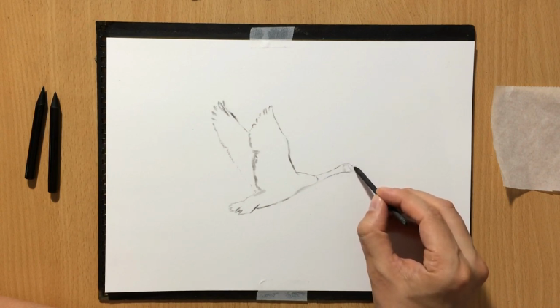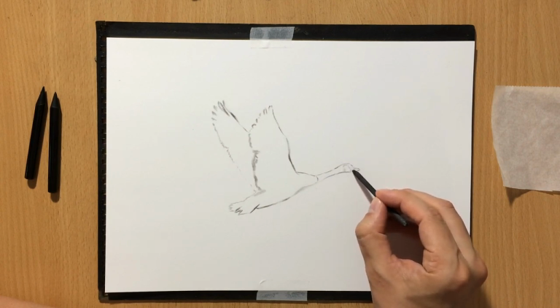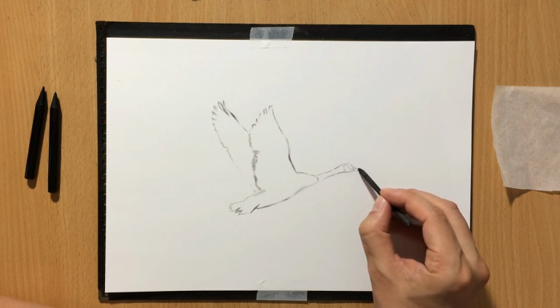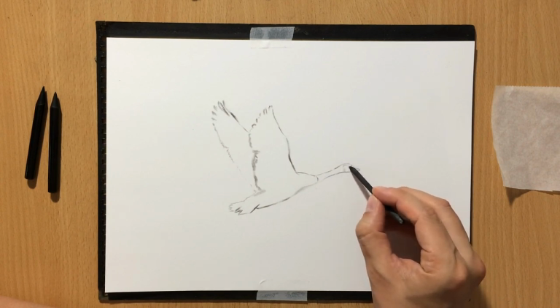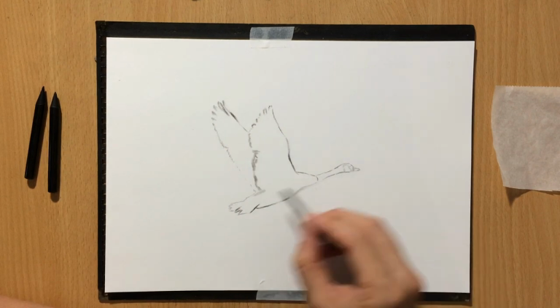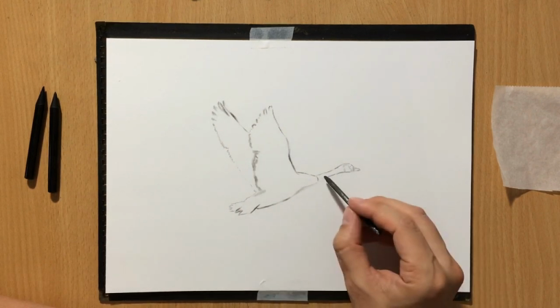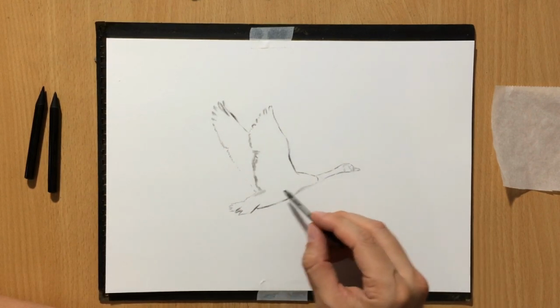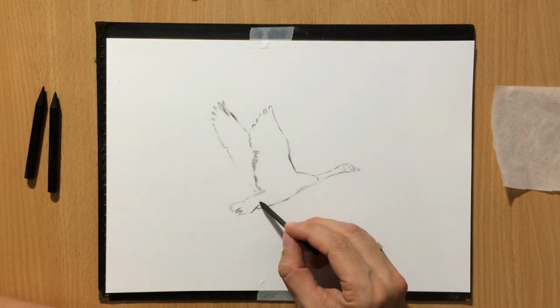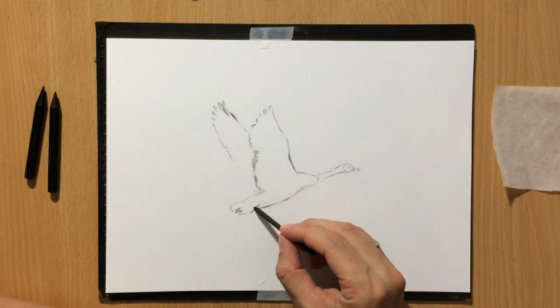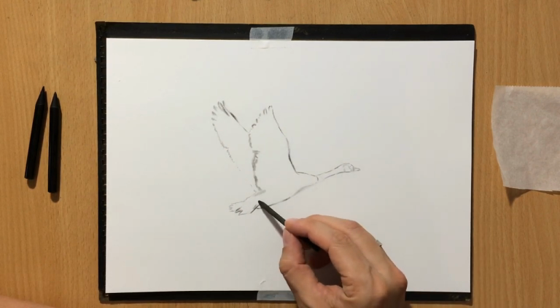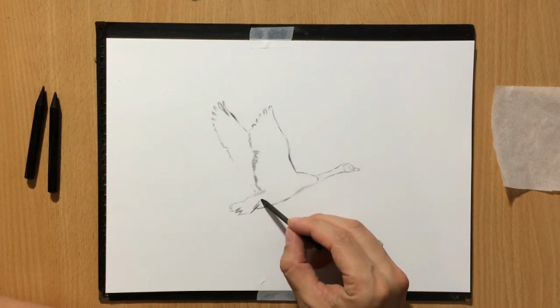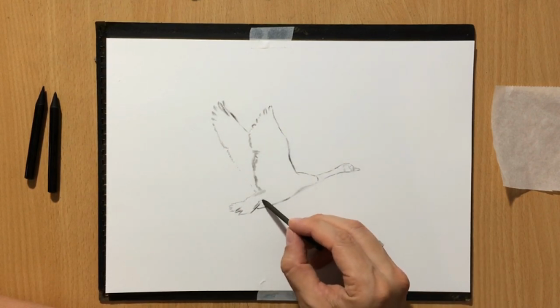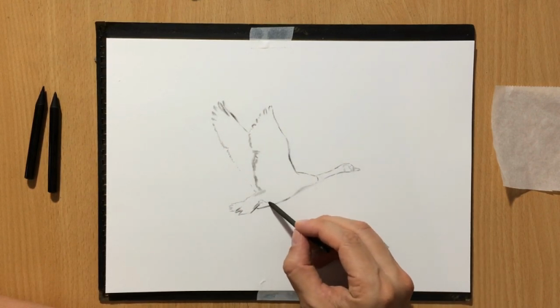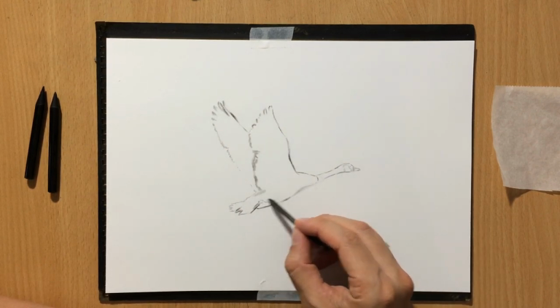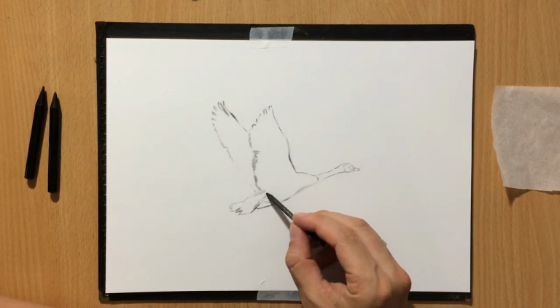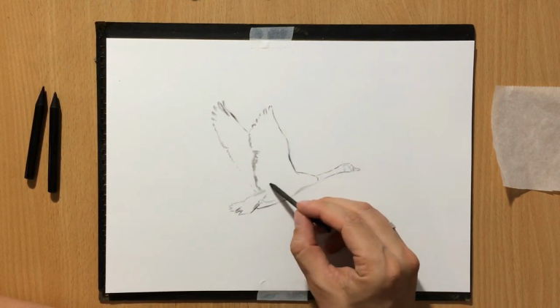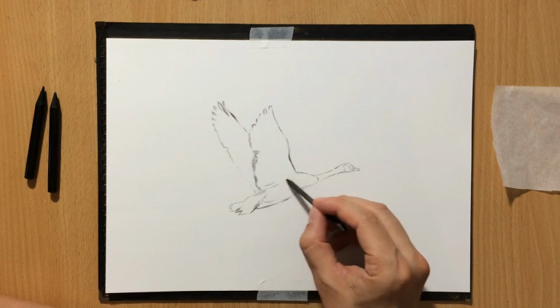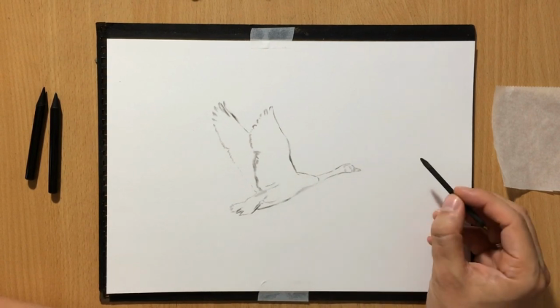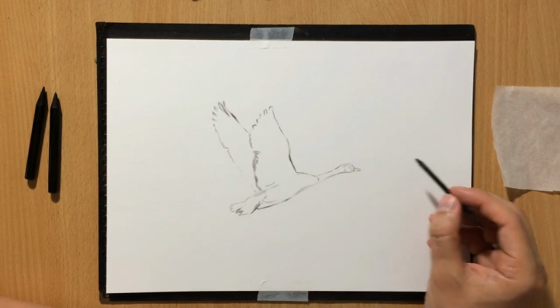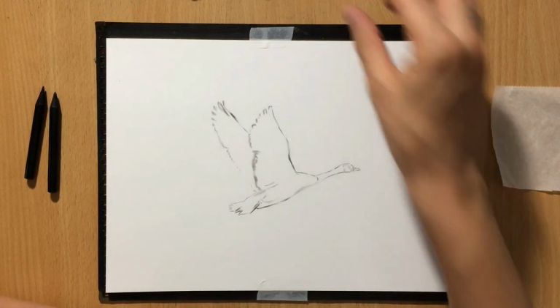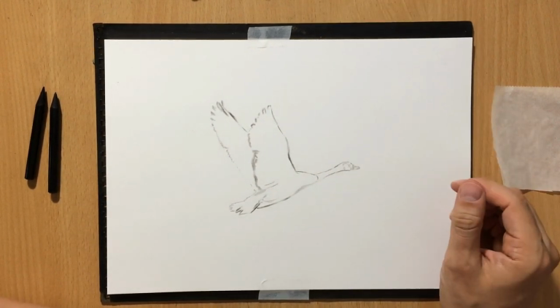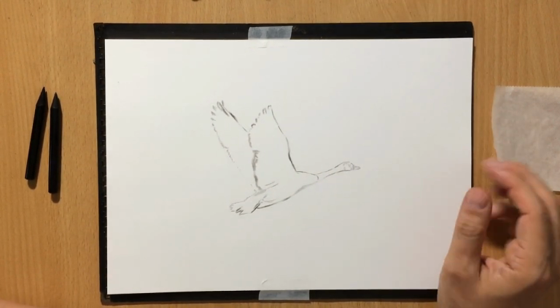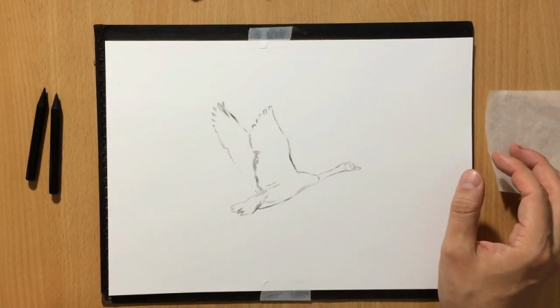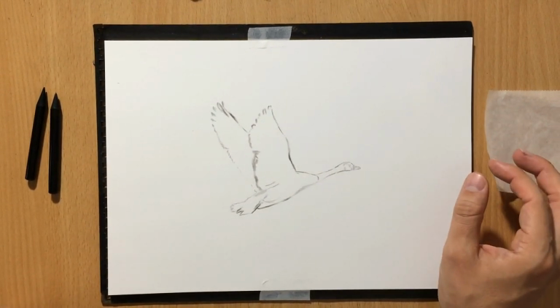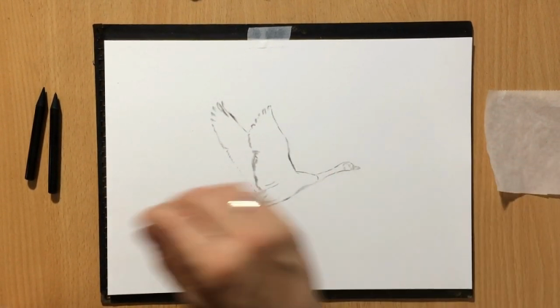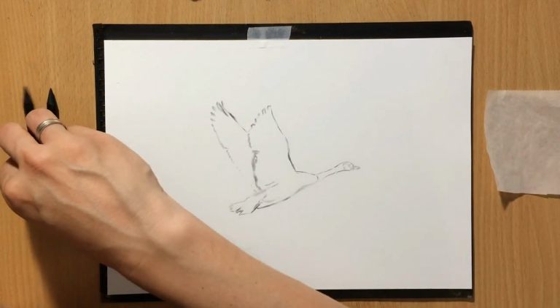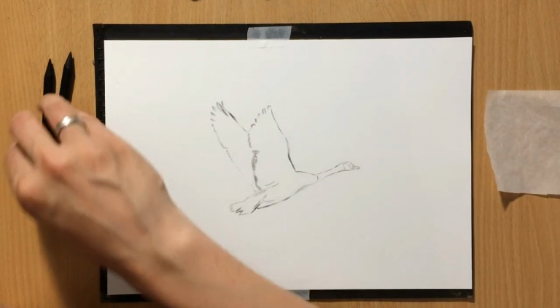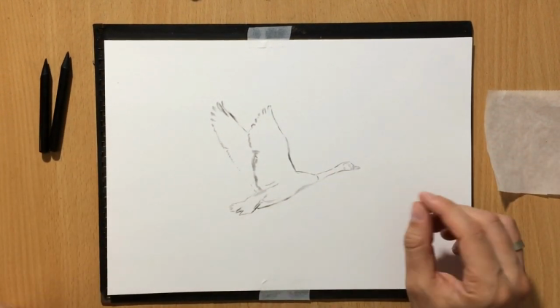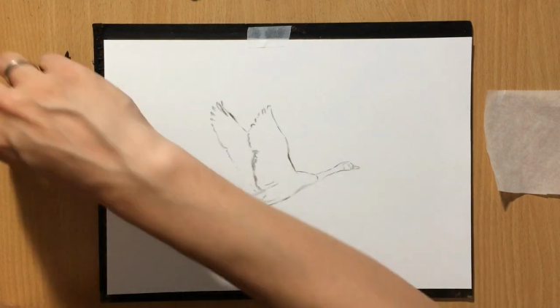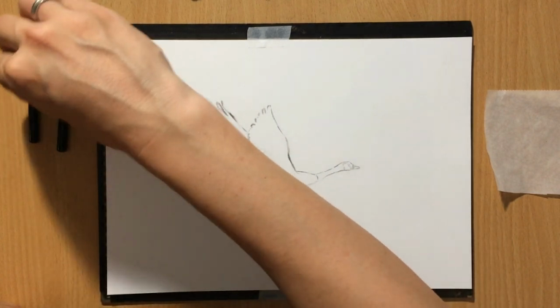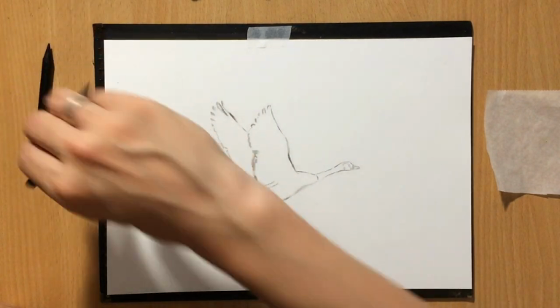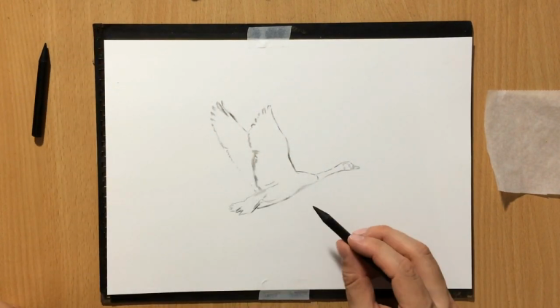Here I'm finishing the sketching on the body of this bird, and initially I wasn't really happy with all of the details because this is just a sketch. You'll see me modifying some of the details as I go along.